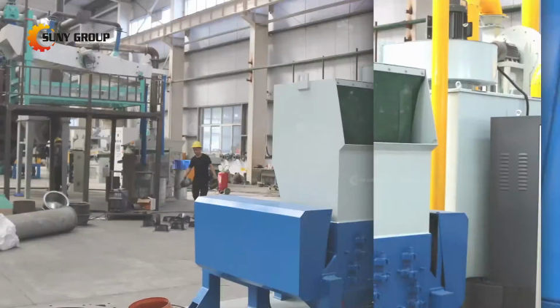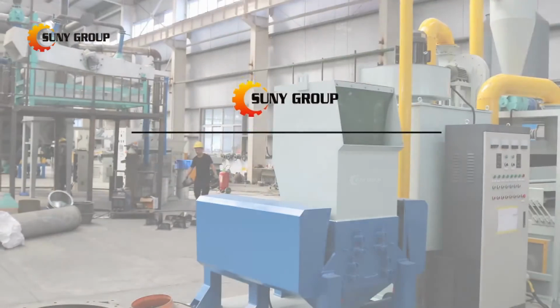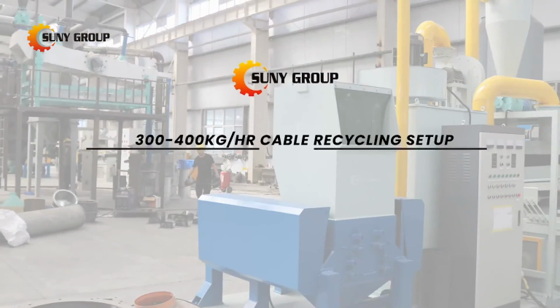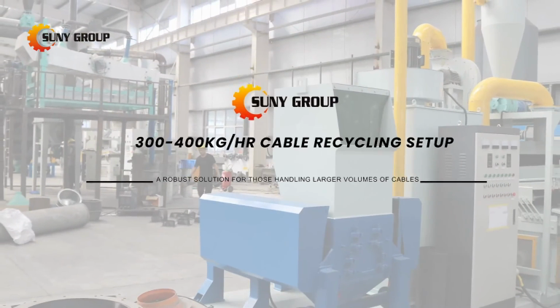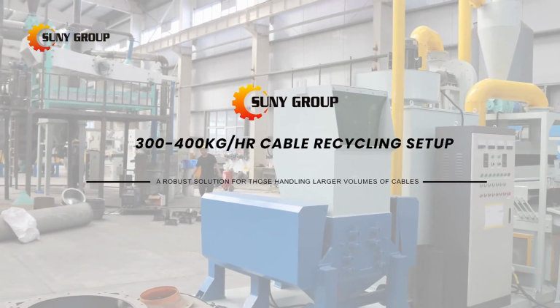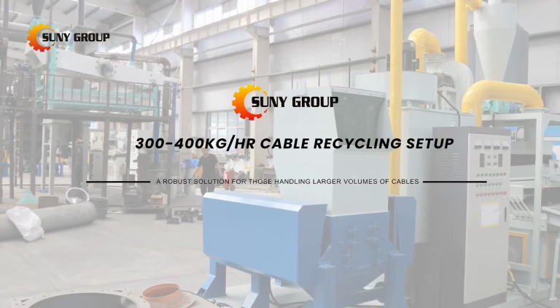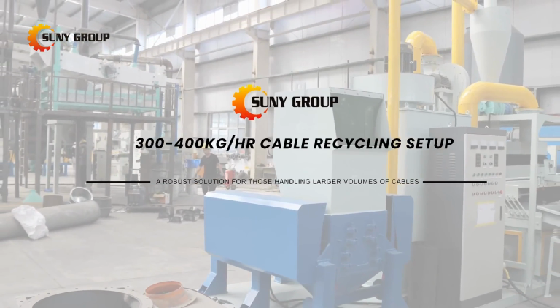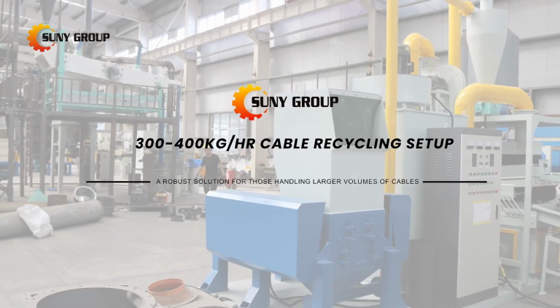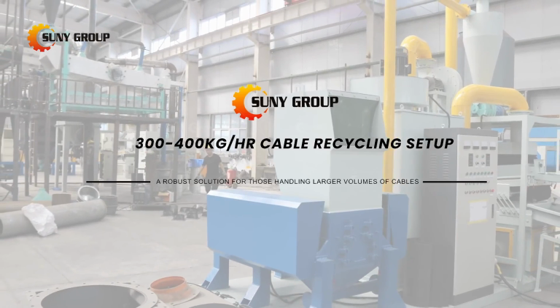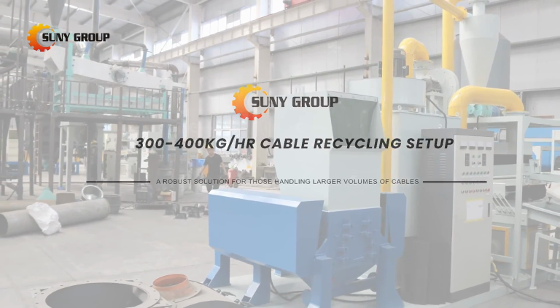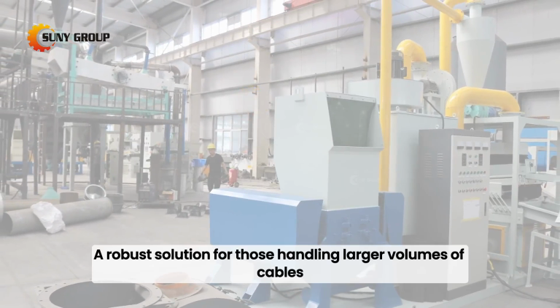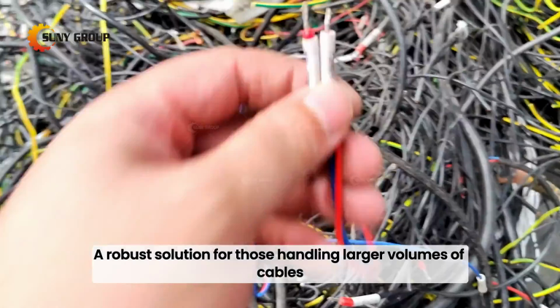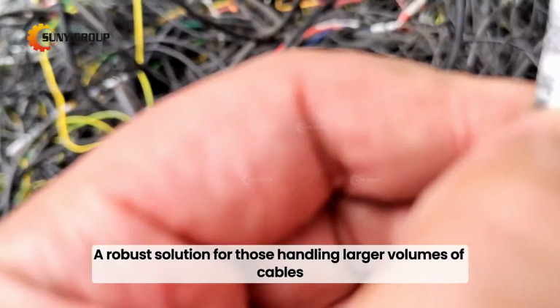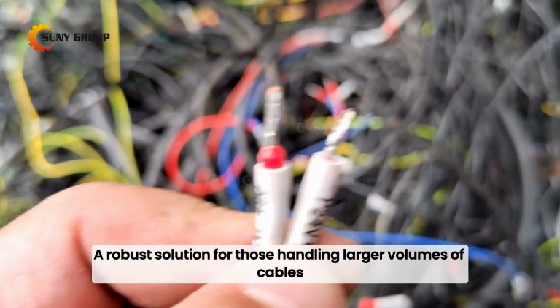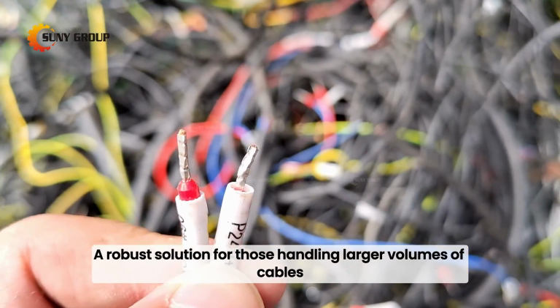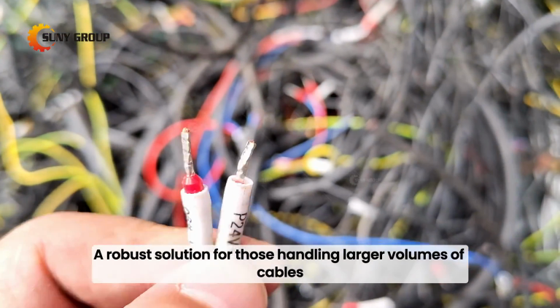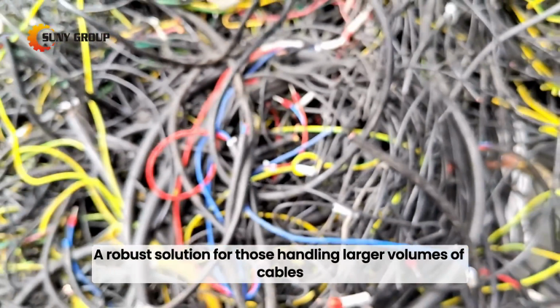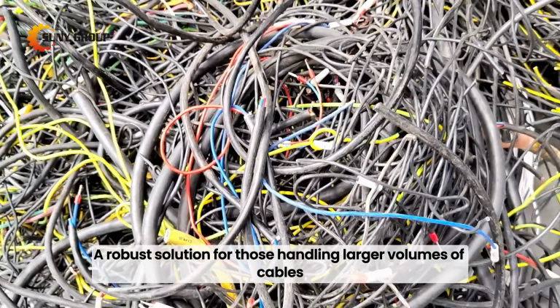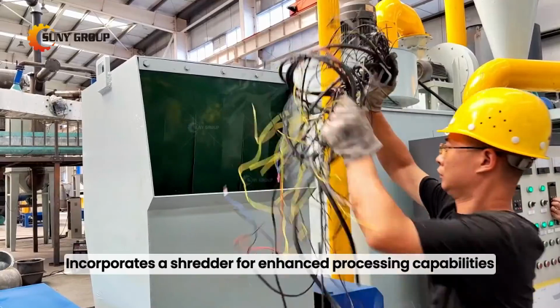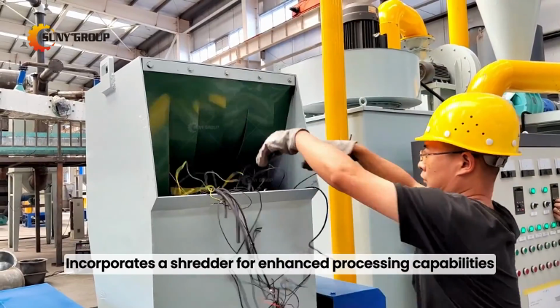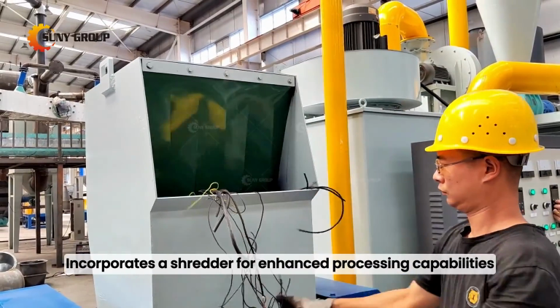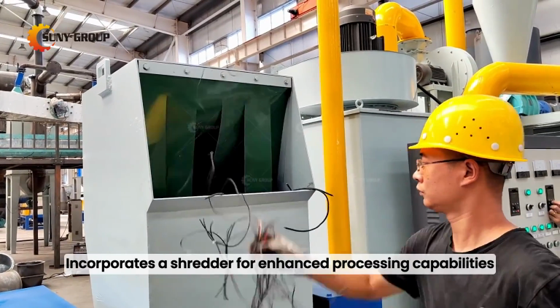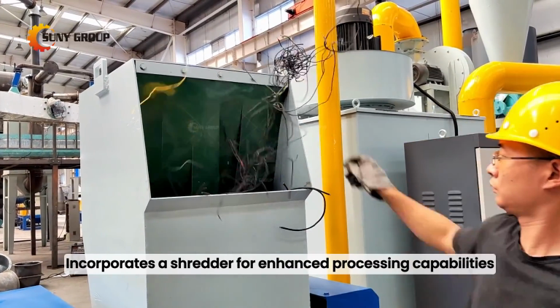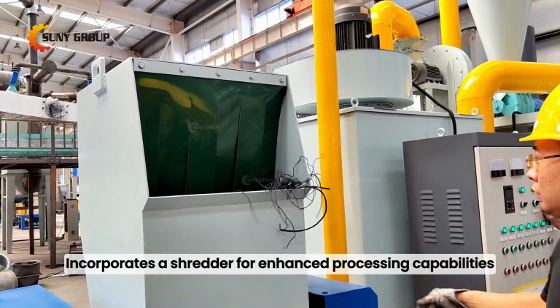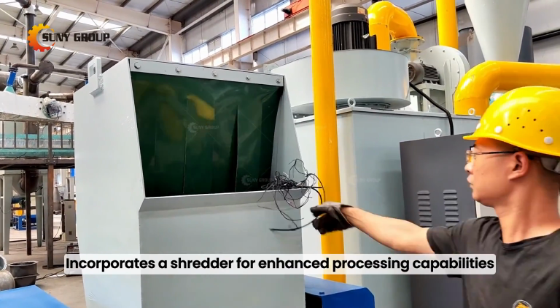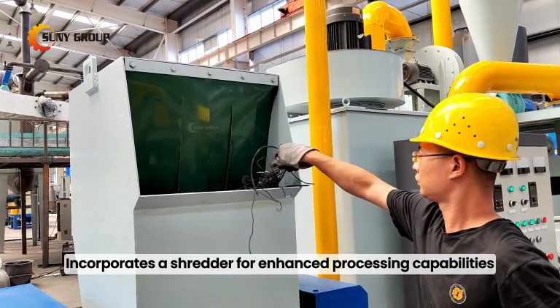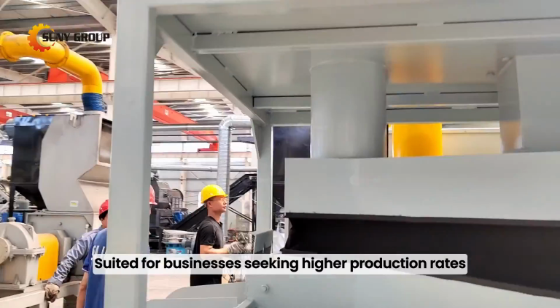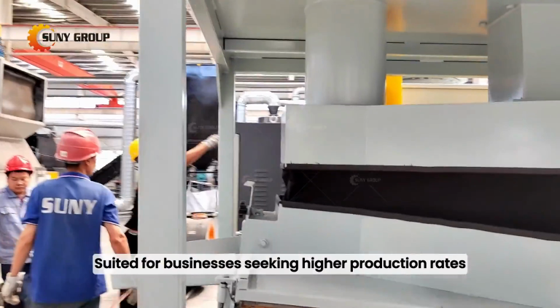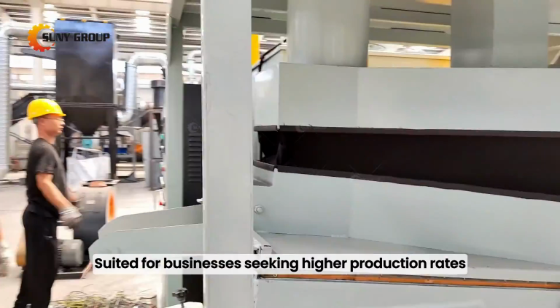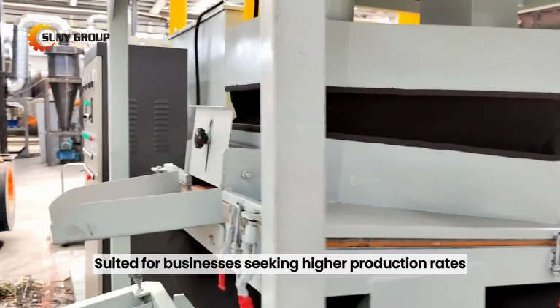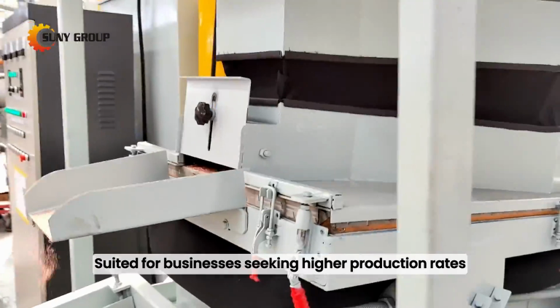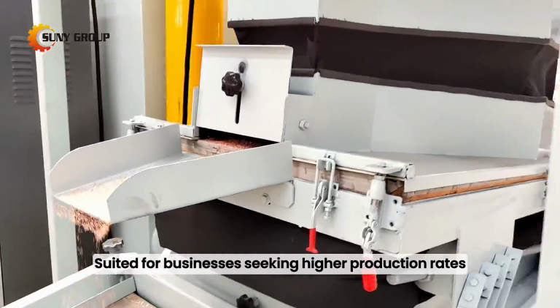300 to 400 kilograms per hour cable recycling setup — a robust solution for those handling larger volumes of cables. Incorporates a shredder for enhanced processing capabilities, suited for businesses seeking higher production rates.